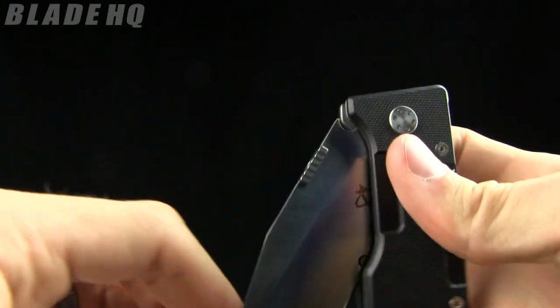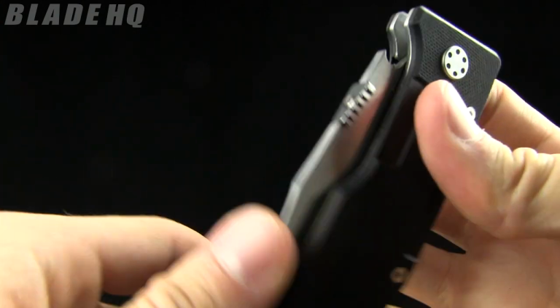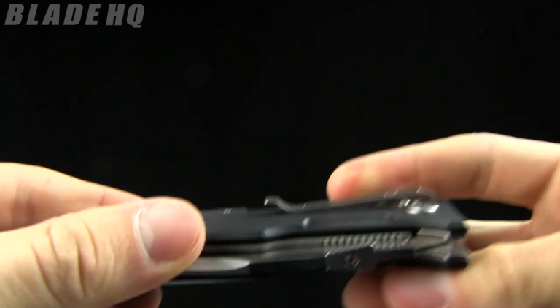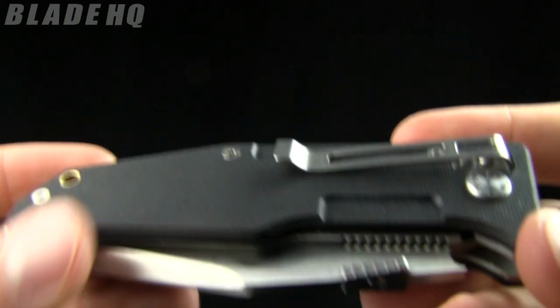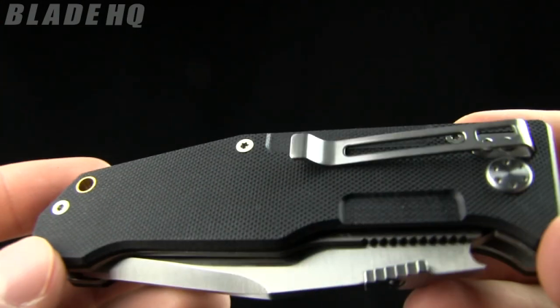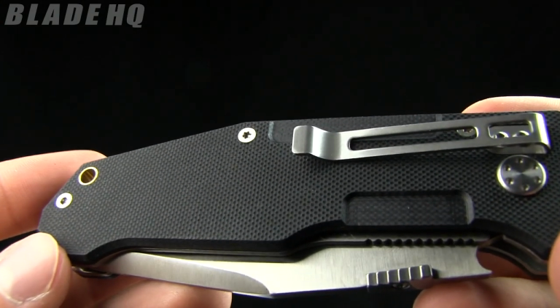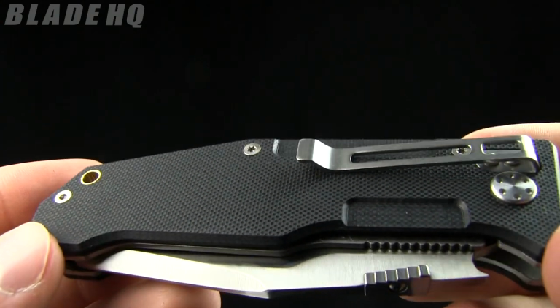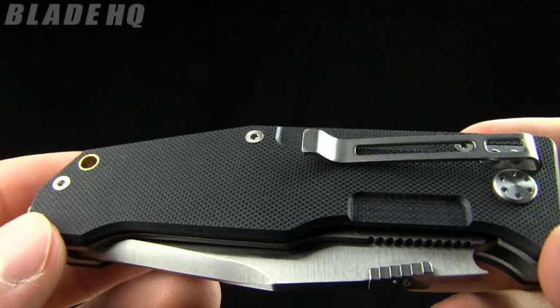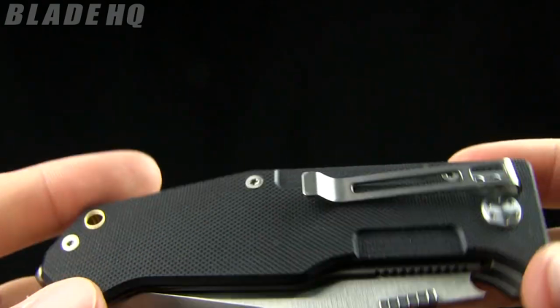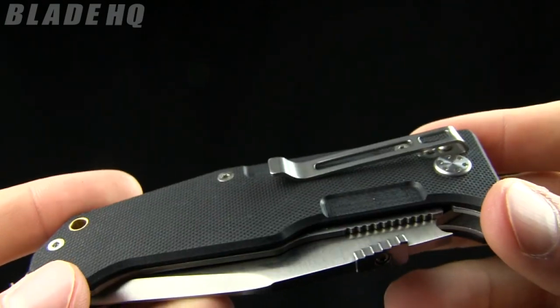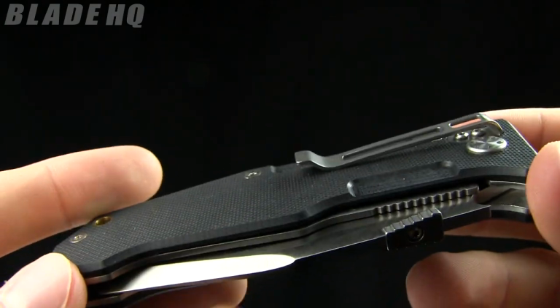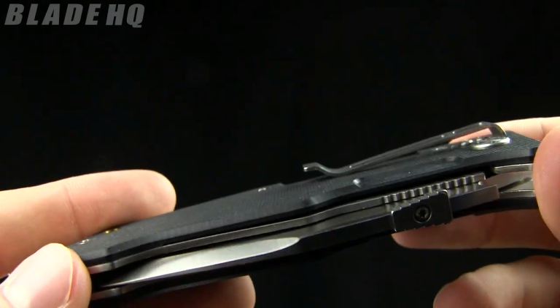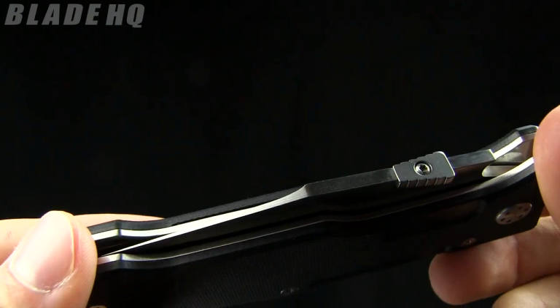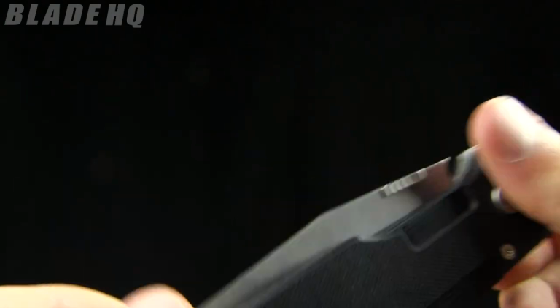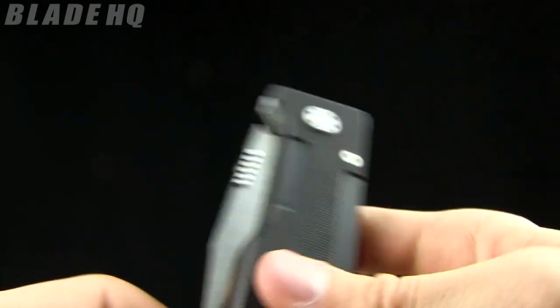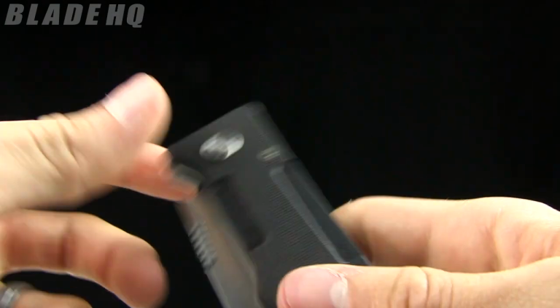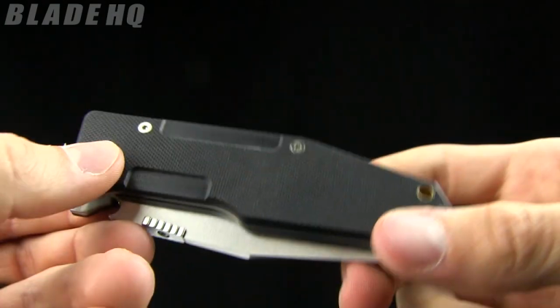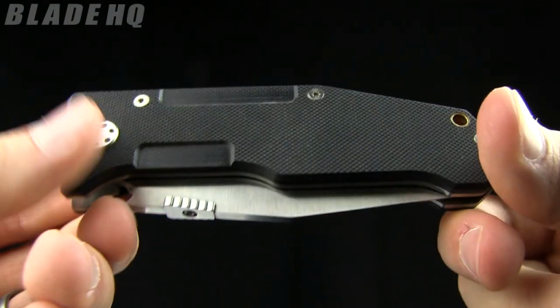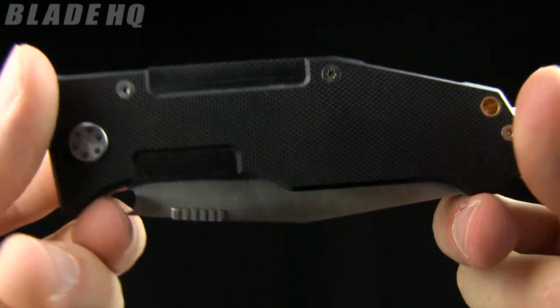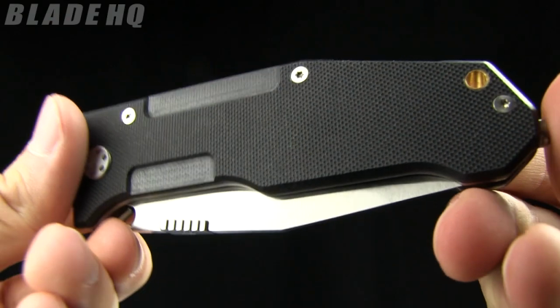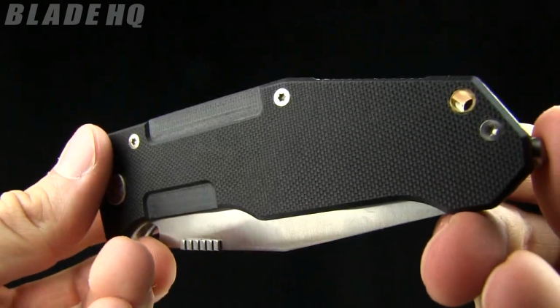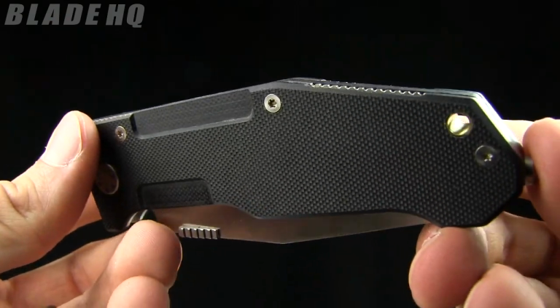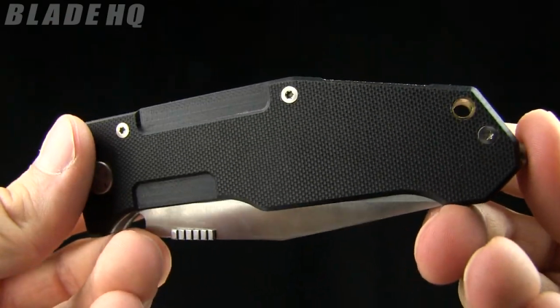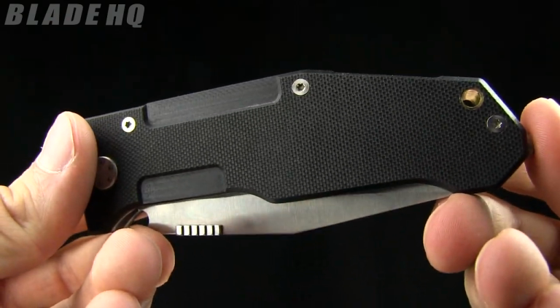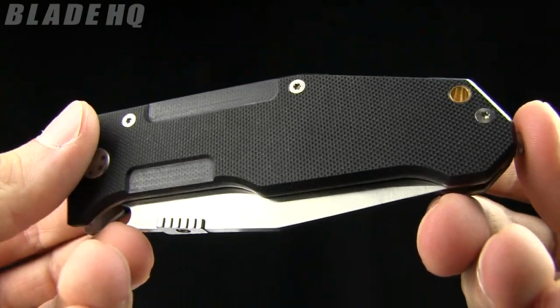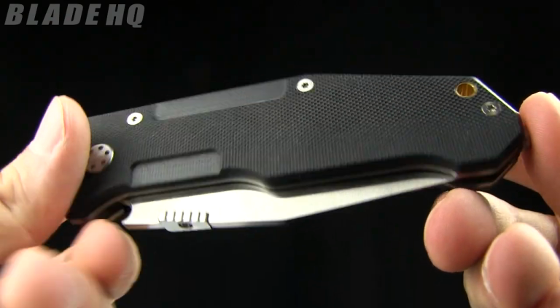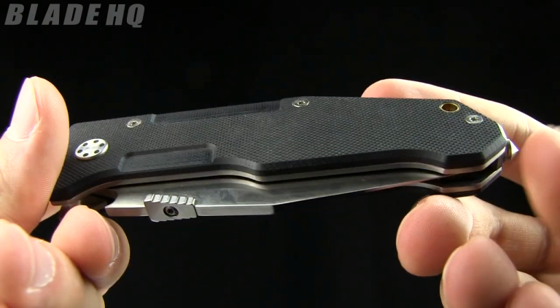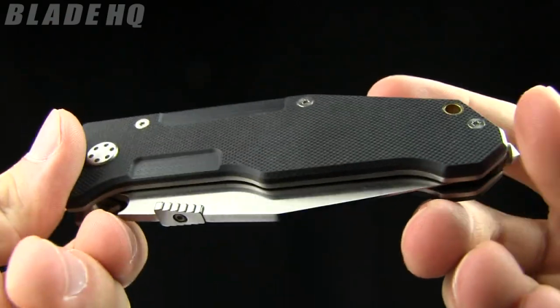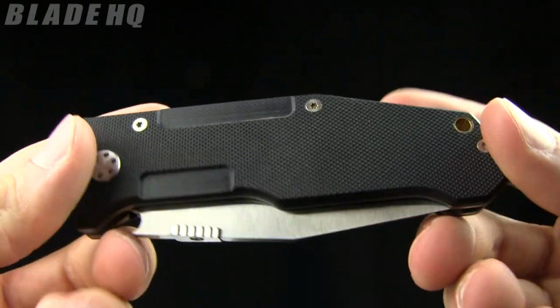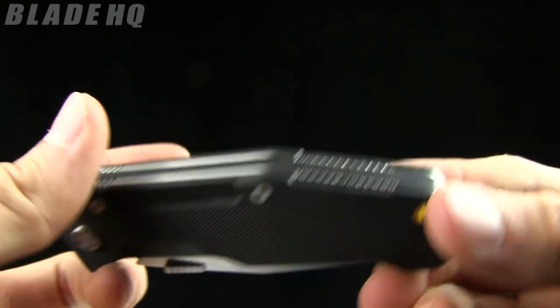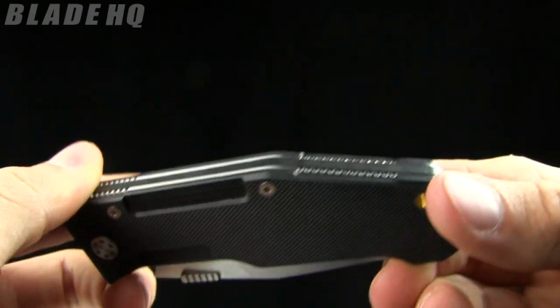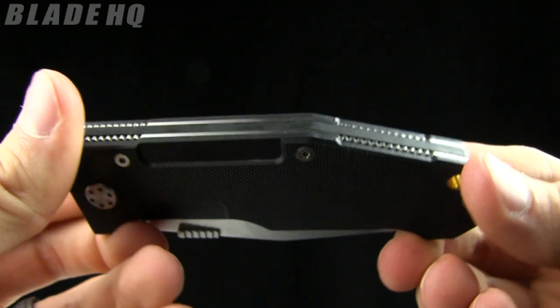The handle scales are G10 — fairly minimal. I like the look on this. A lot of Mantis designs are pretty, got a lot of angles, a lot of things going on. This one is fairly minimal, which I like personally.